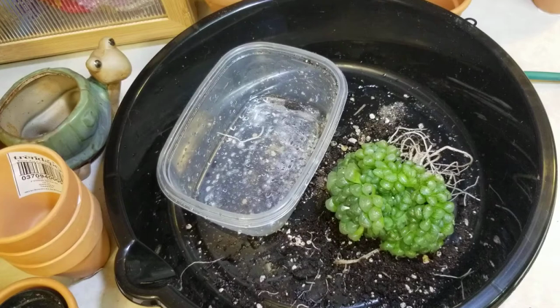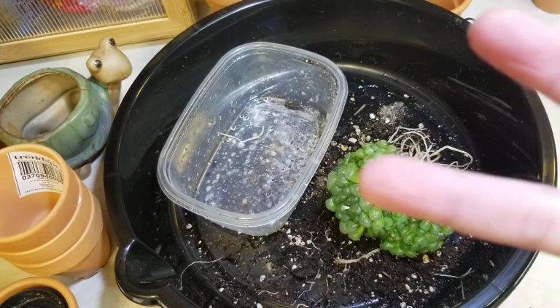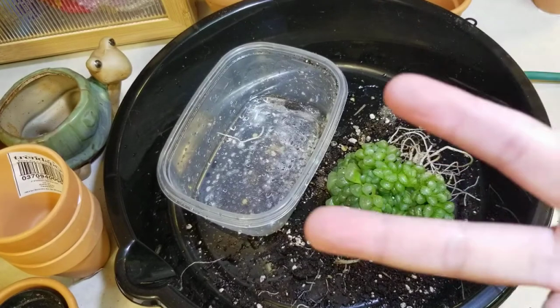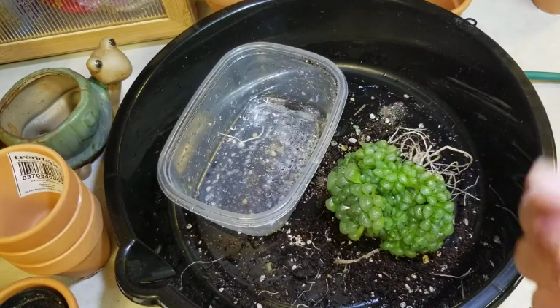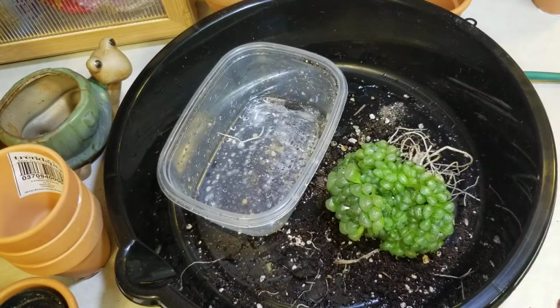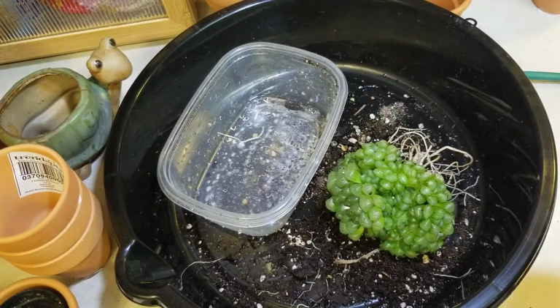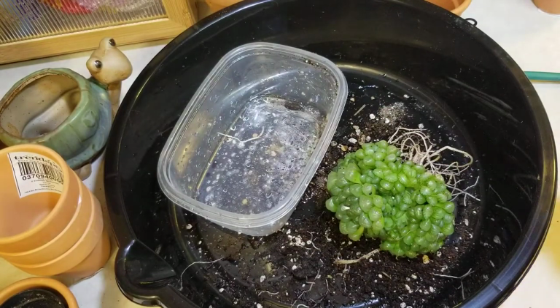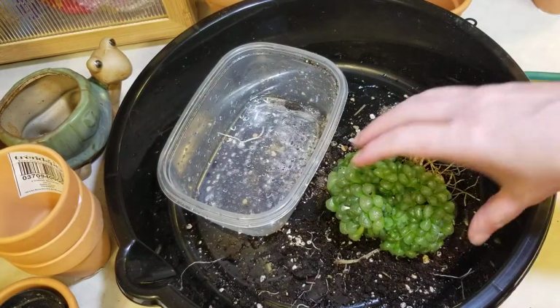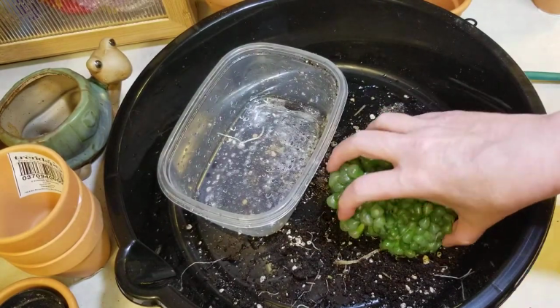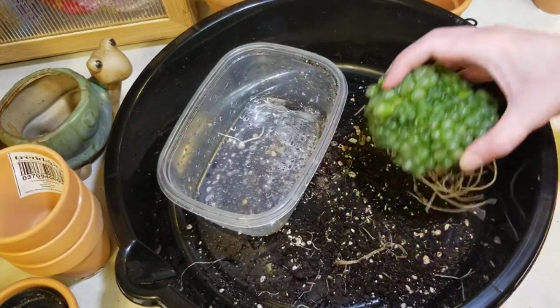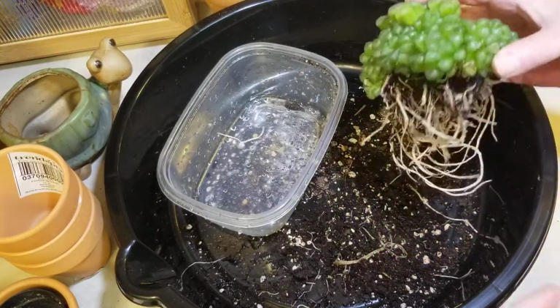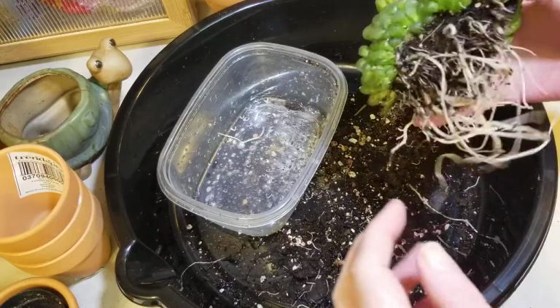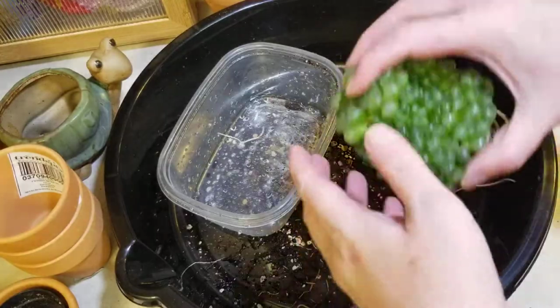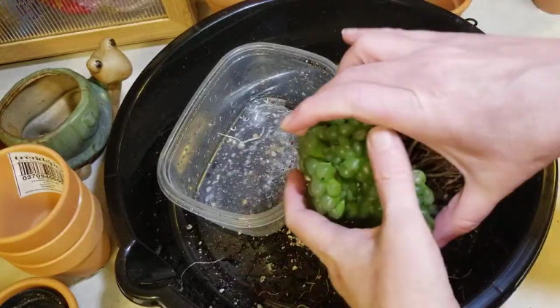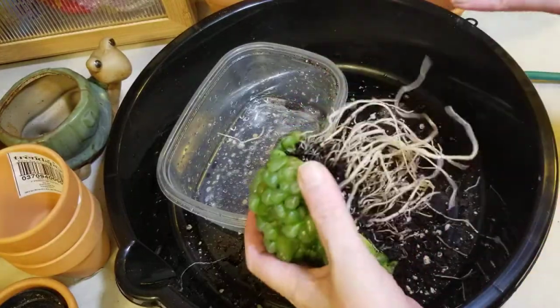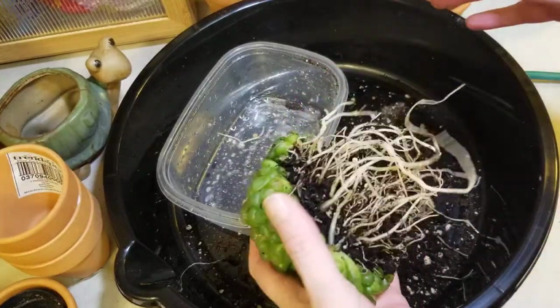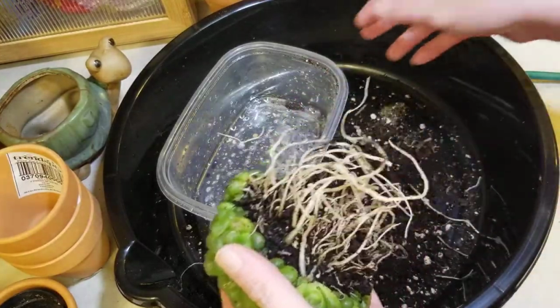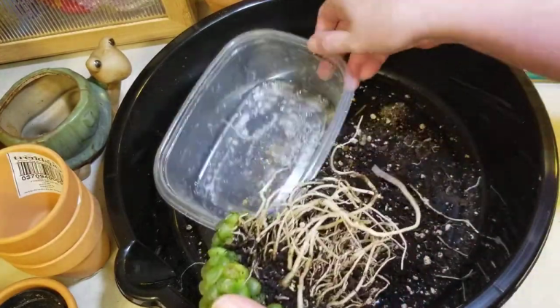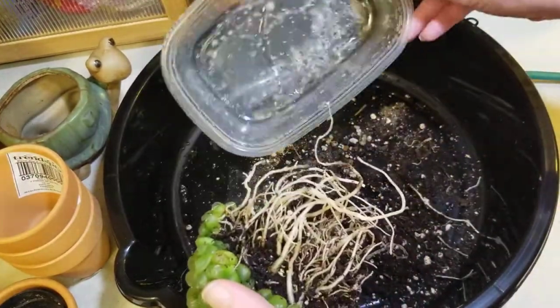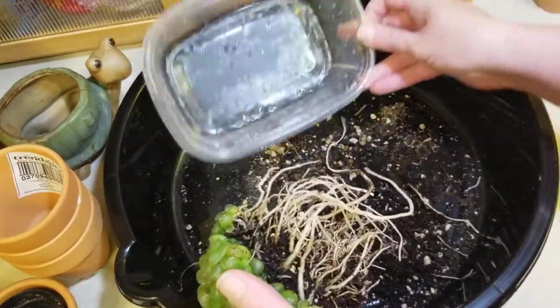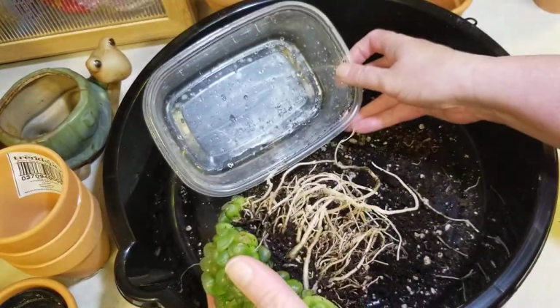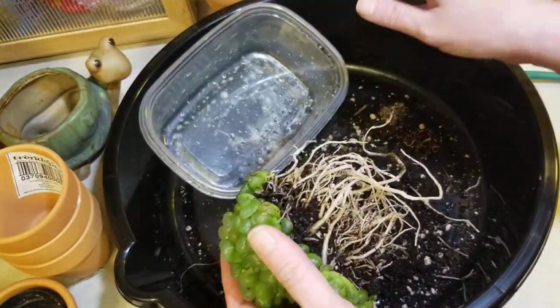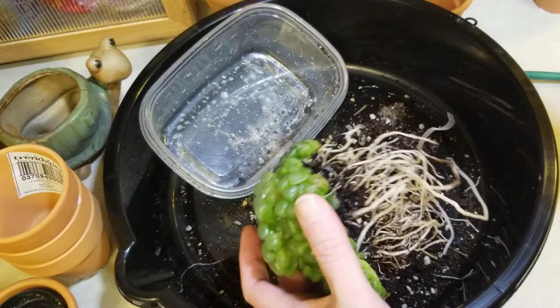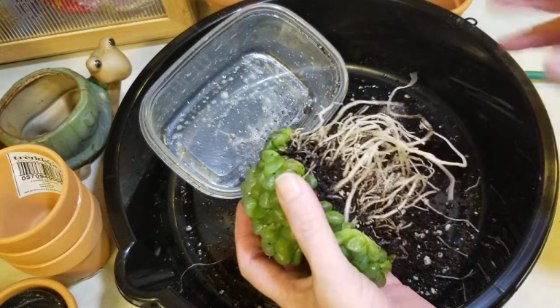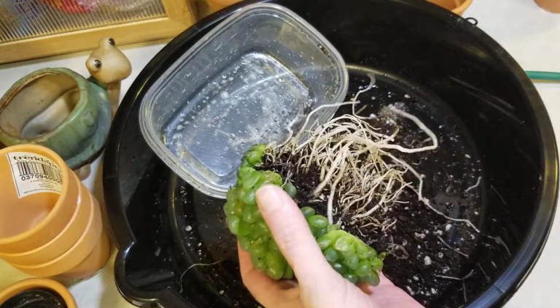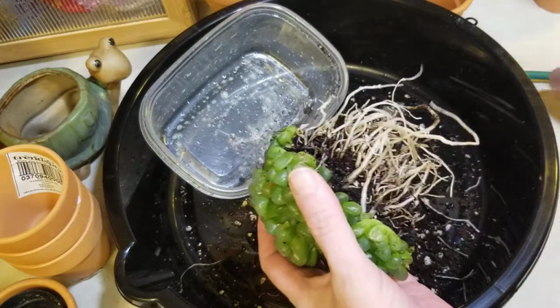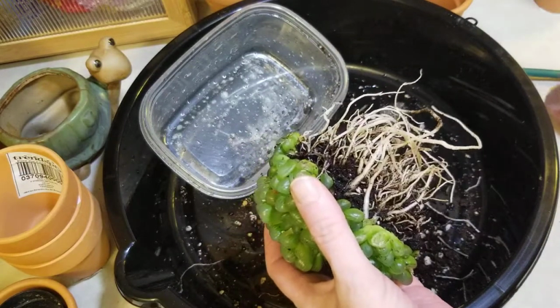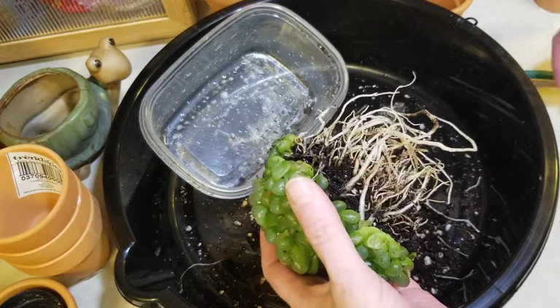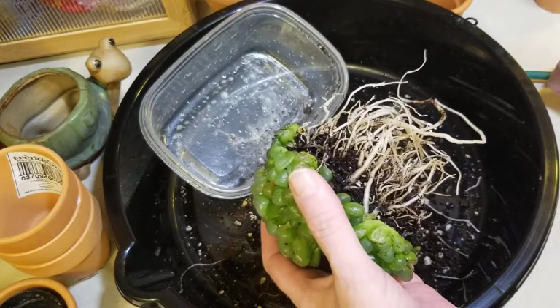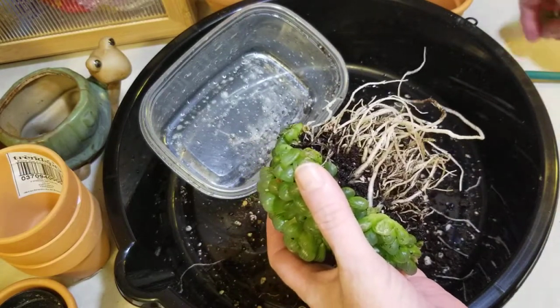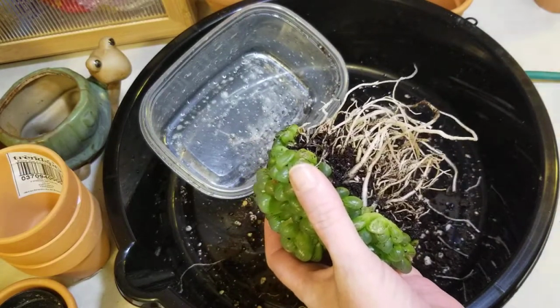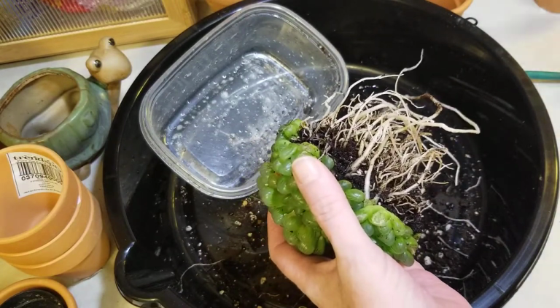Okay, part two. Somebody said on one of the Horthia Facebook pages to start wiggling the babies off.